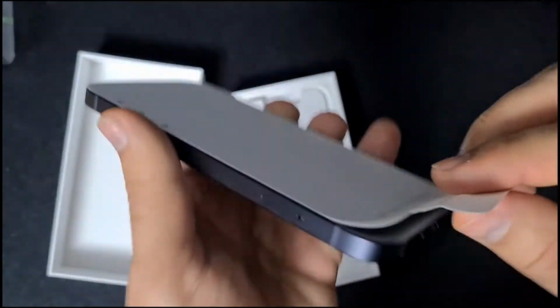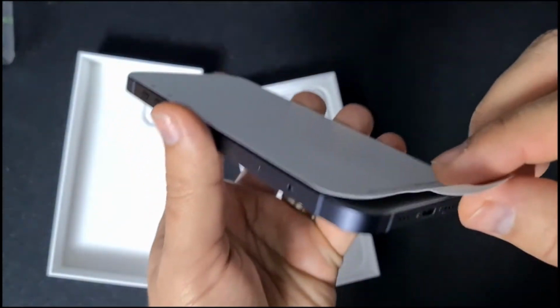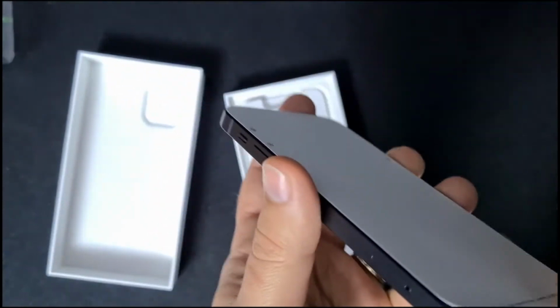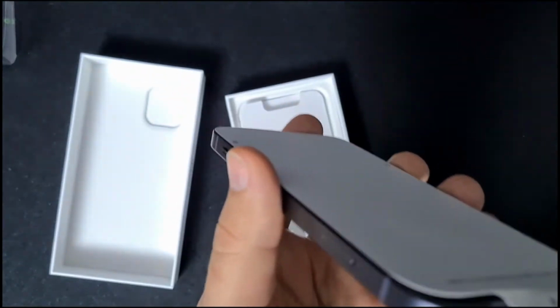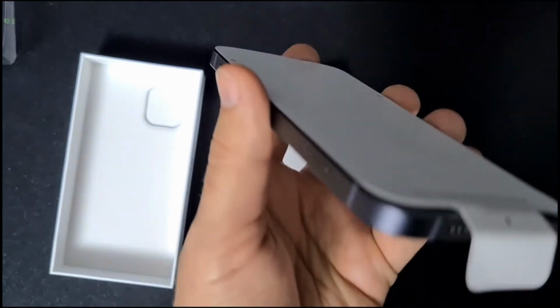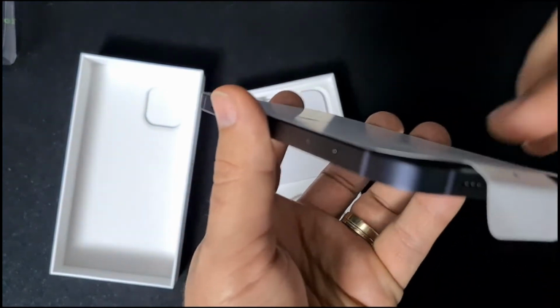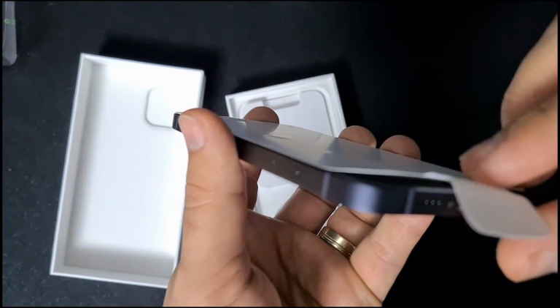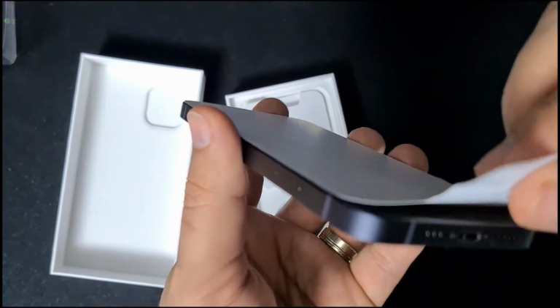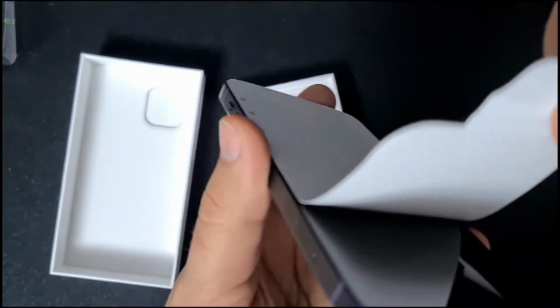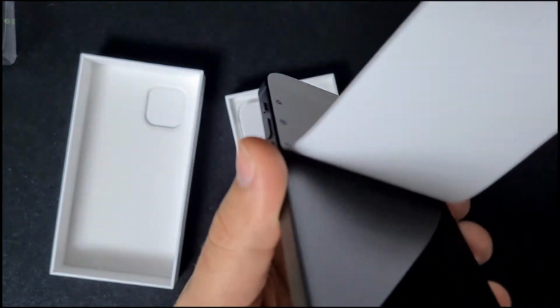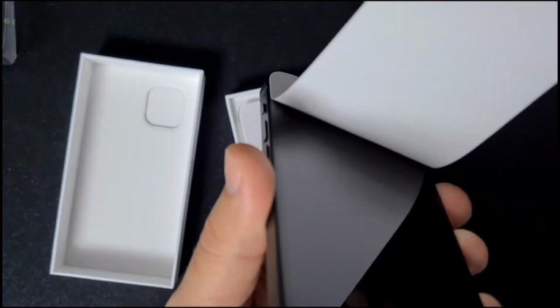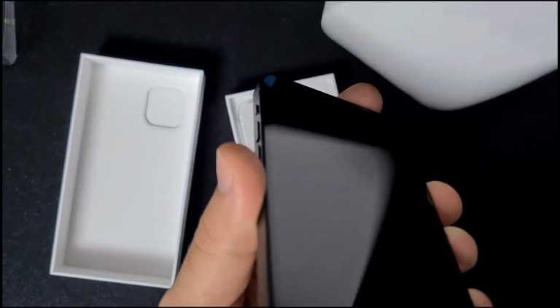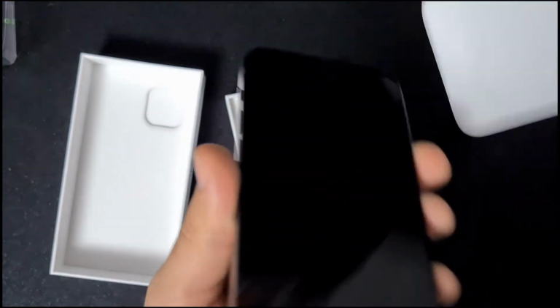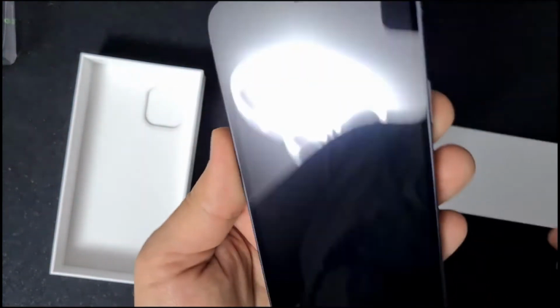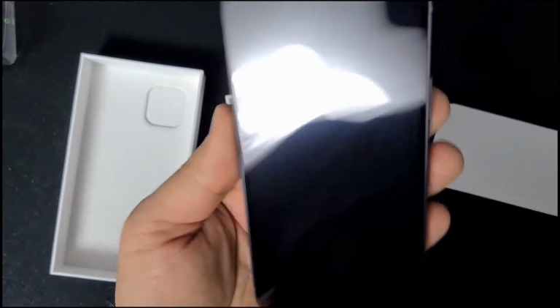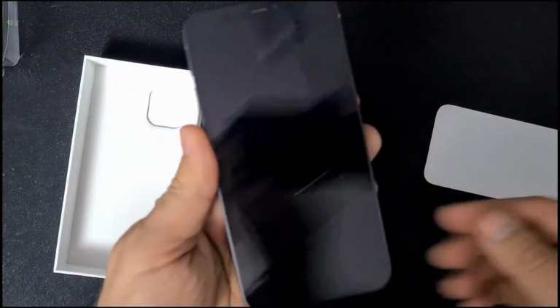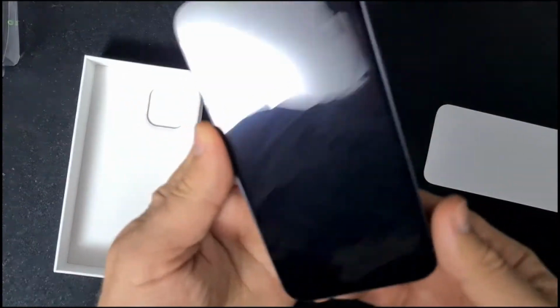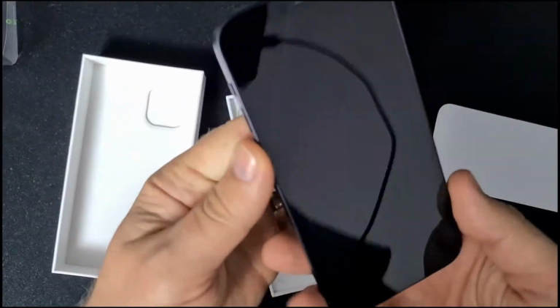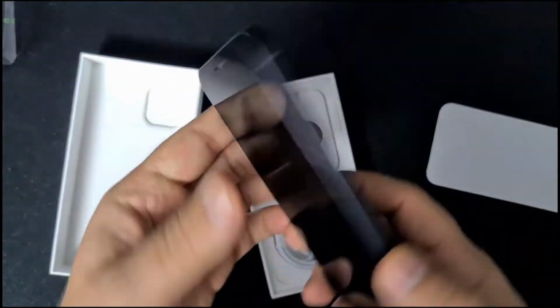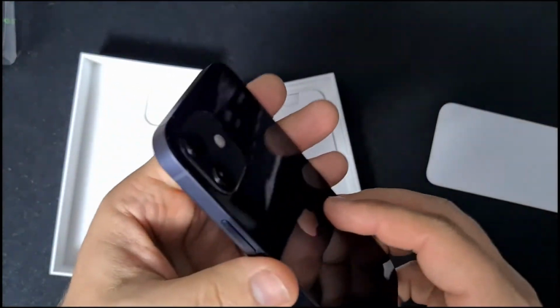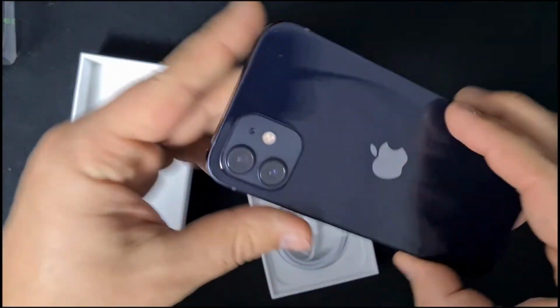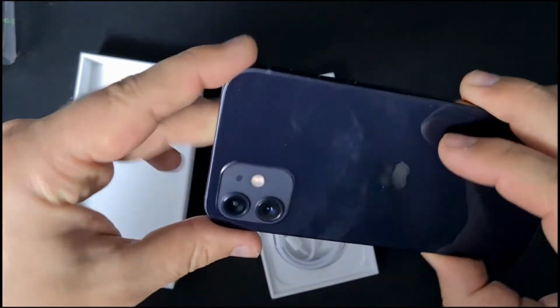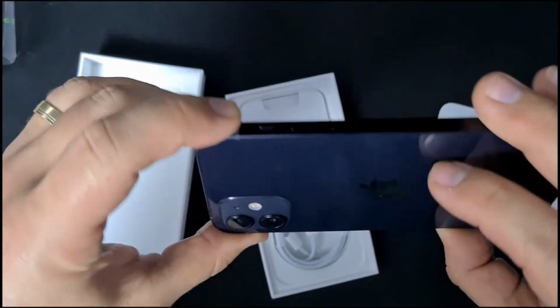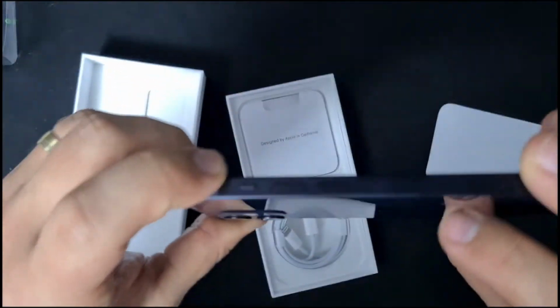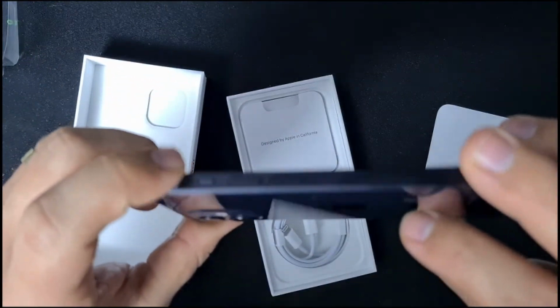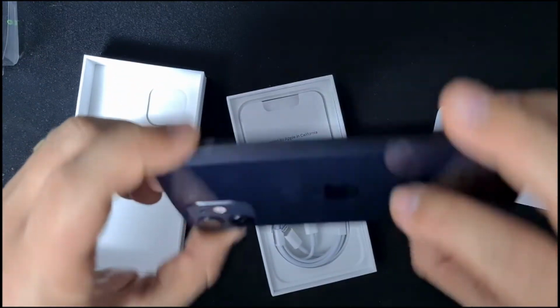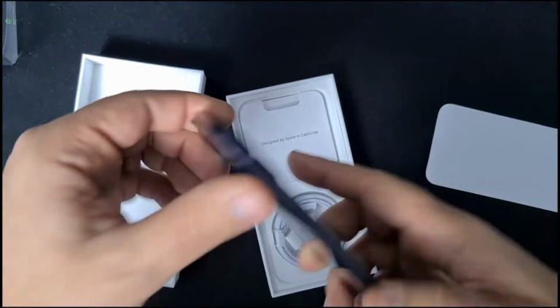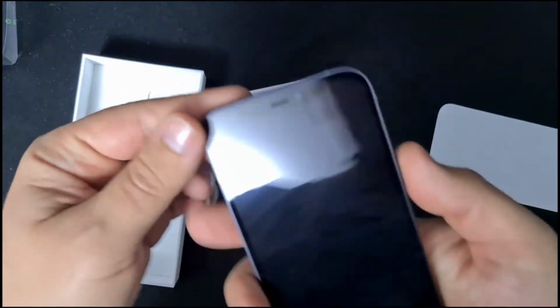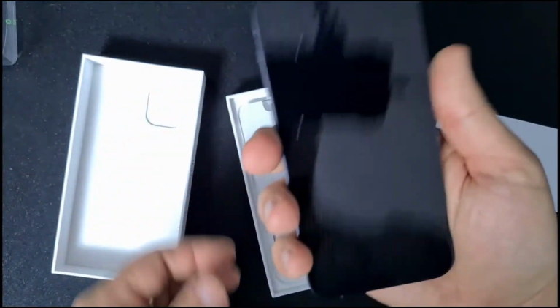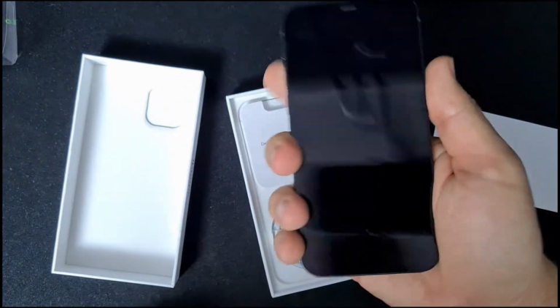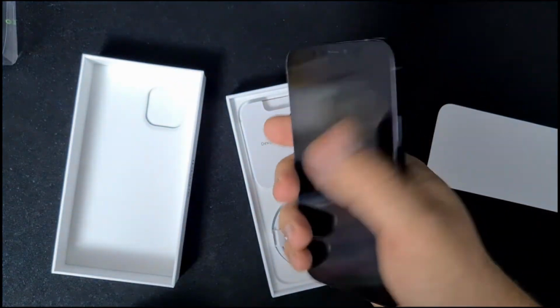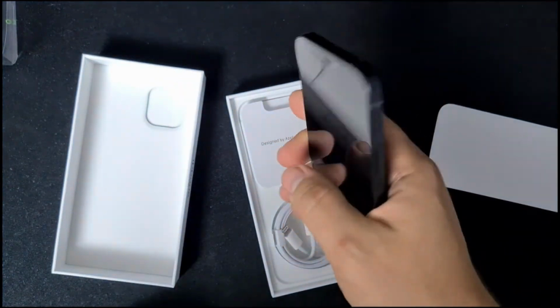If you want to hear some peeling — that was it. This is the phone. It's pretty nice, if you ask me. The build construction is pretty okay.